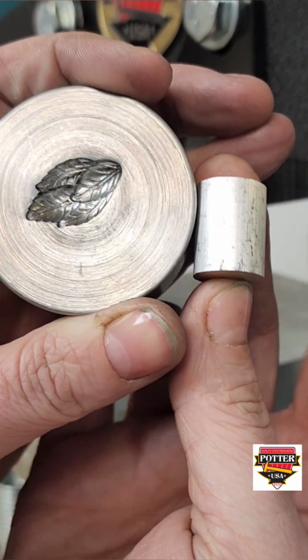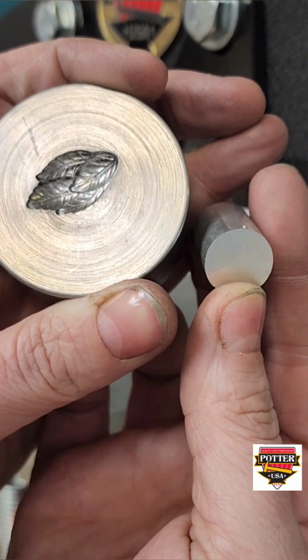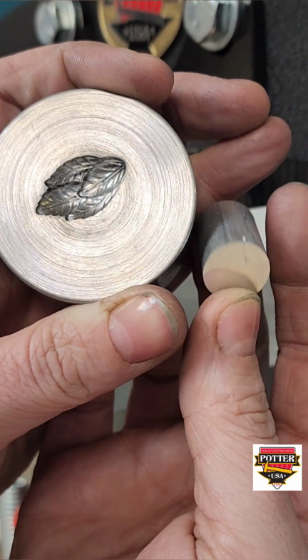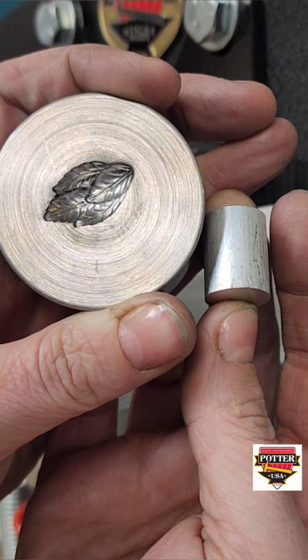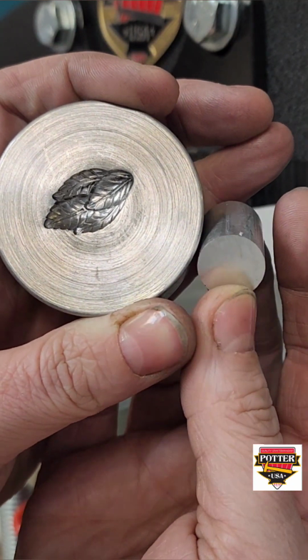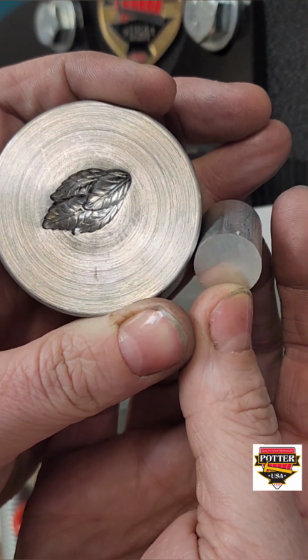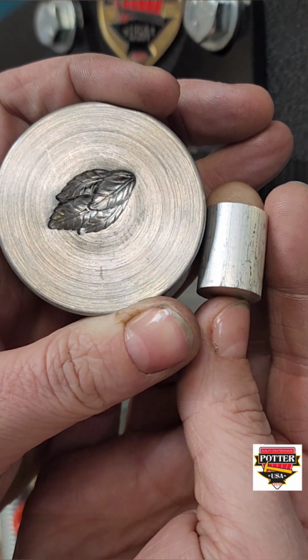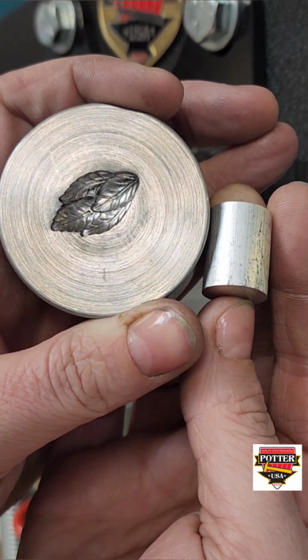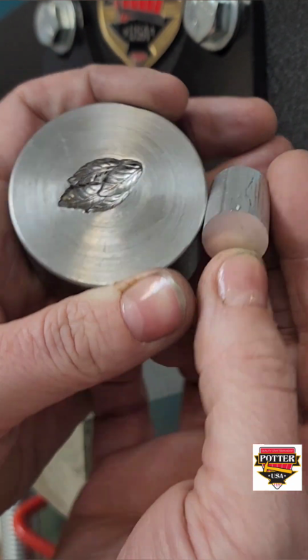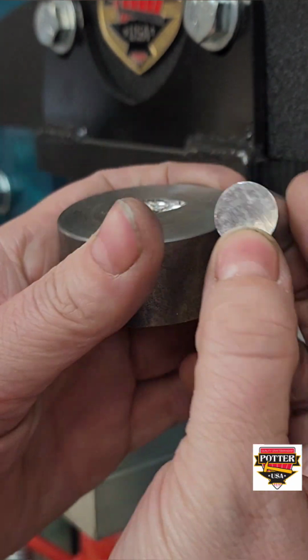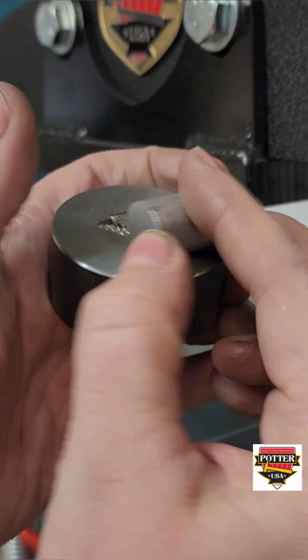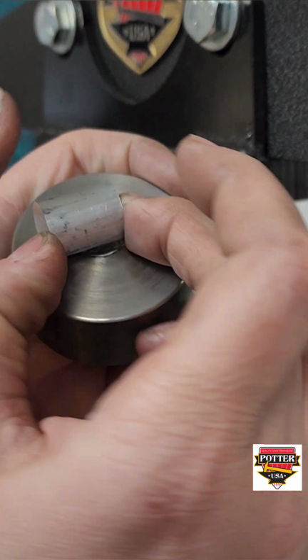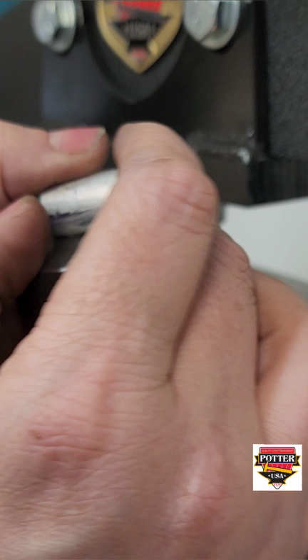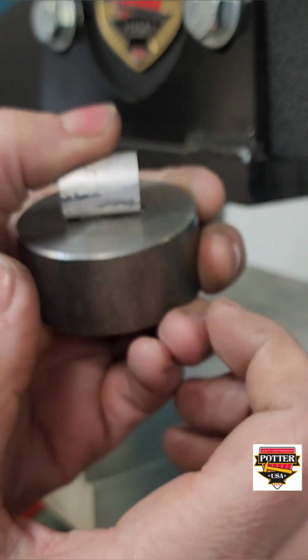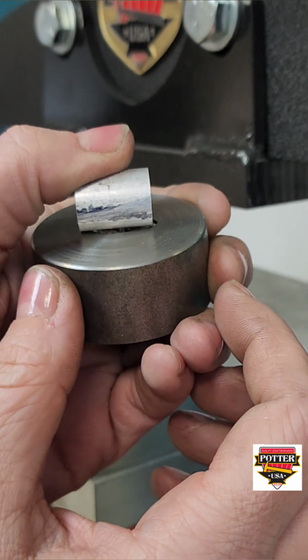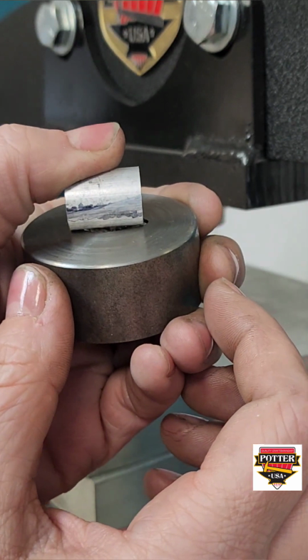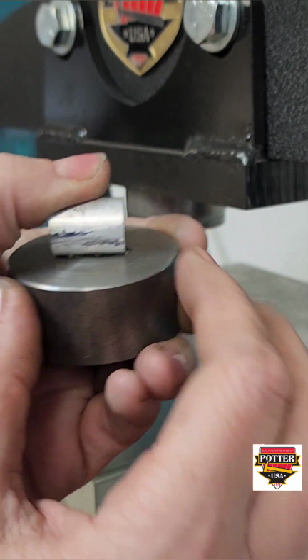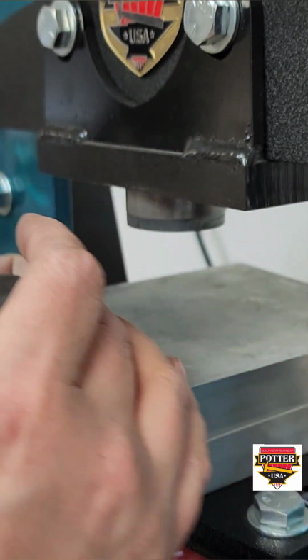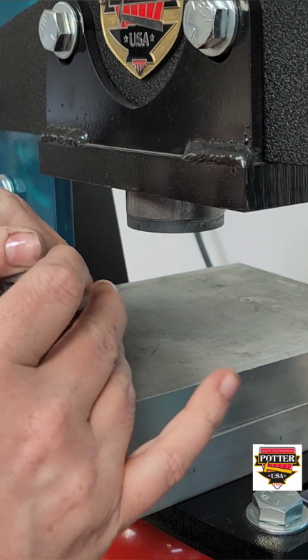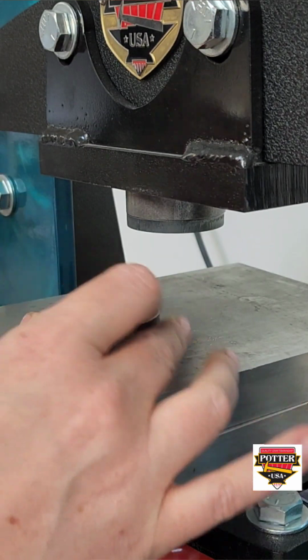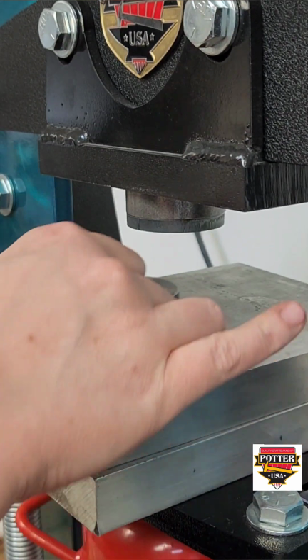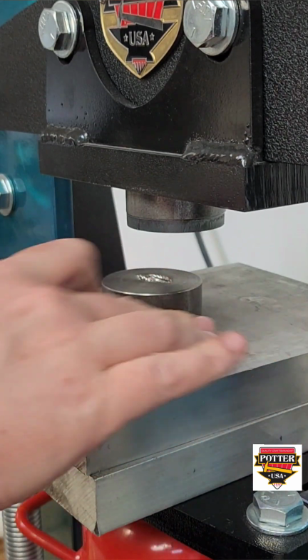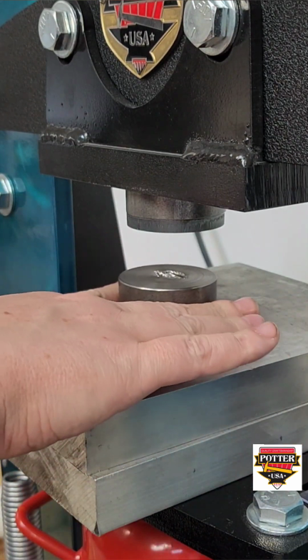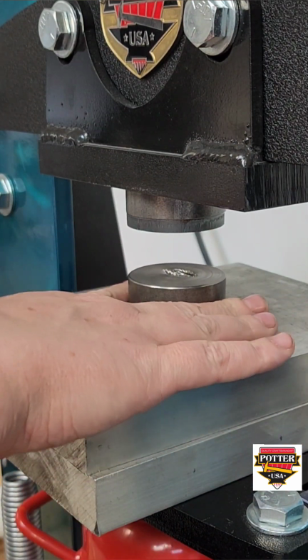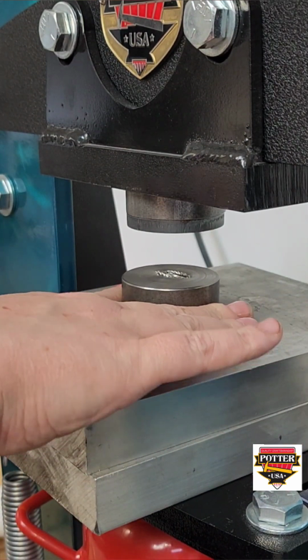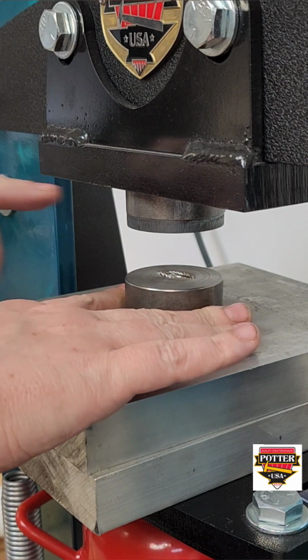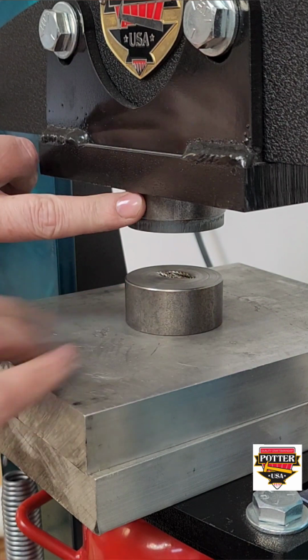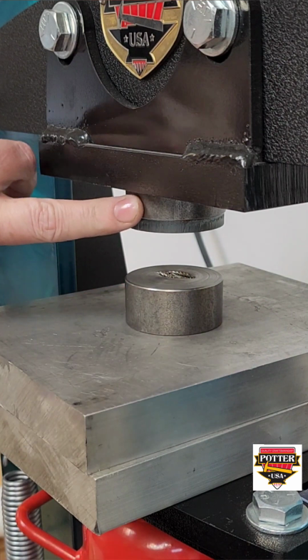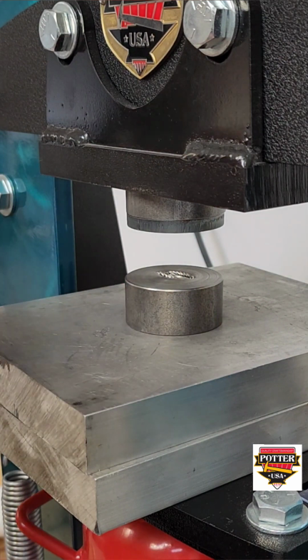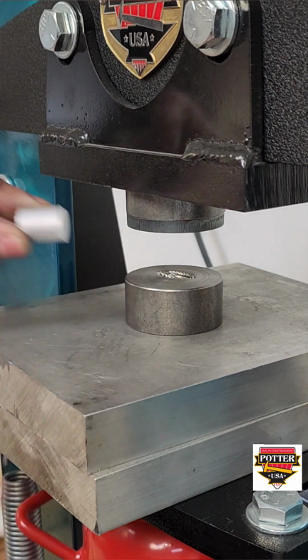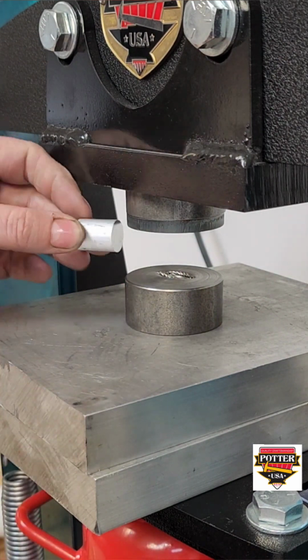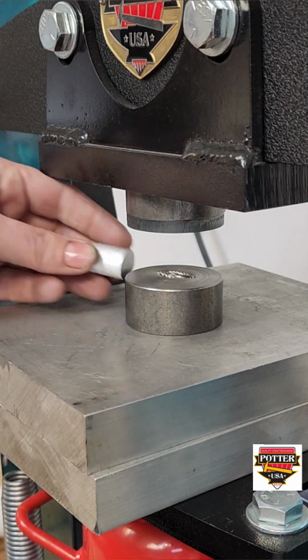I'm going to show you how to use an aluminum force to get the most detail out of some of your deeper impression dies. I'll be using a manual press, though an electric press will also work and is a little bit faster.